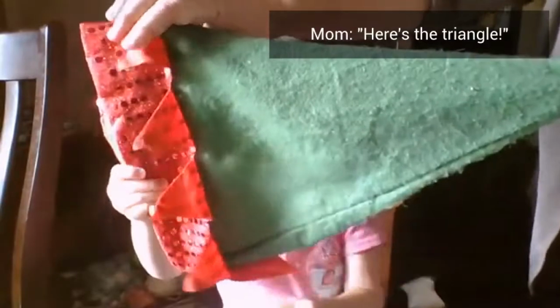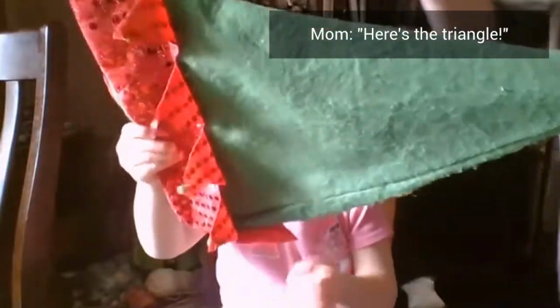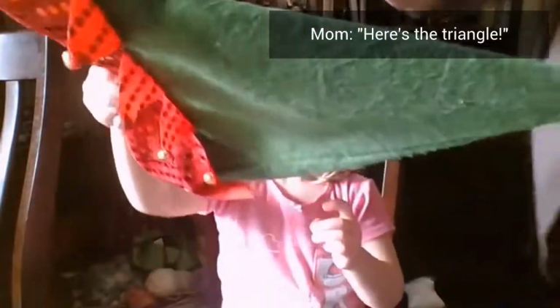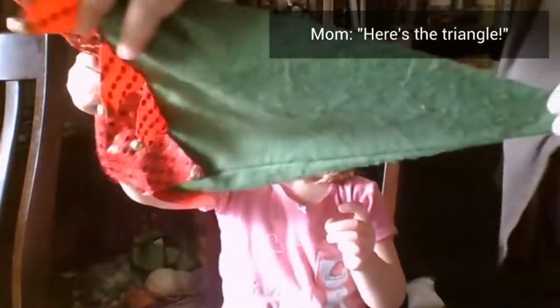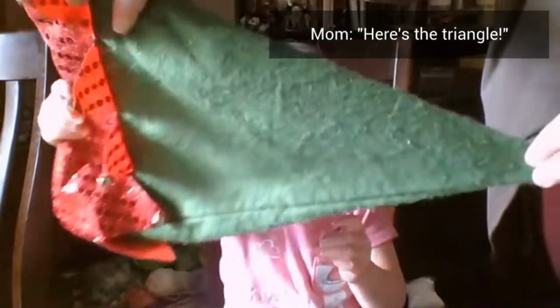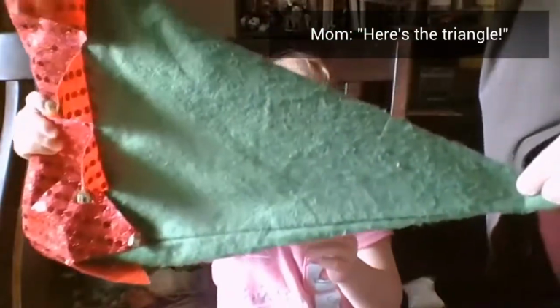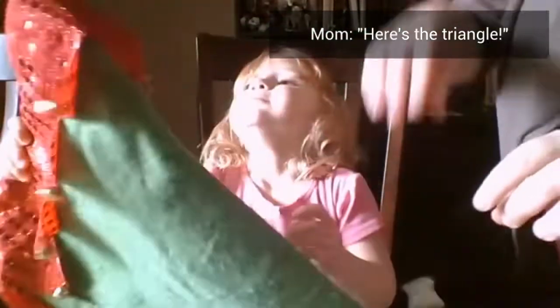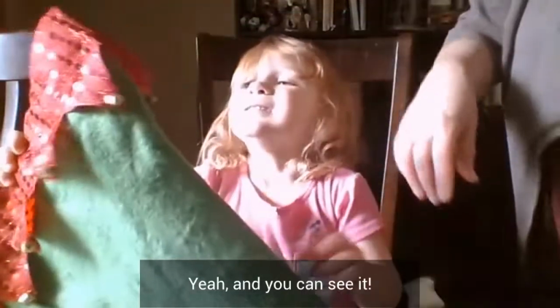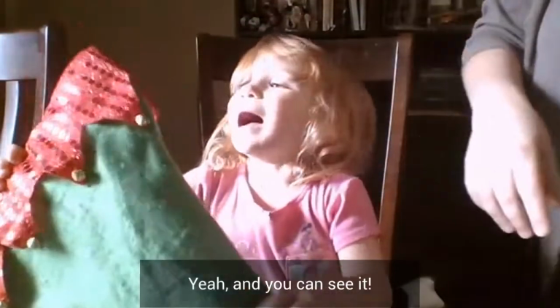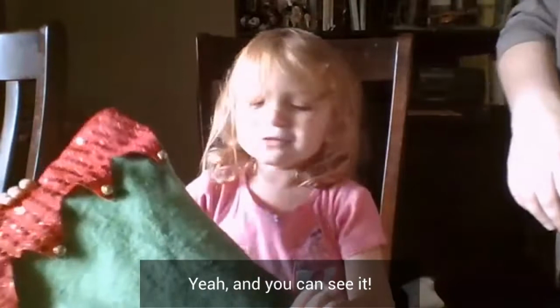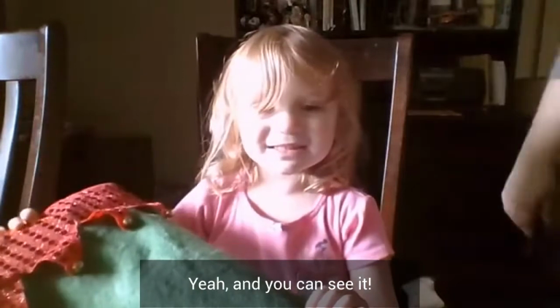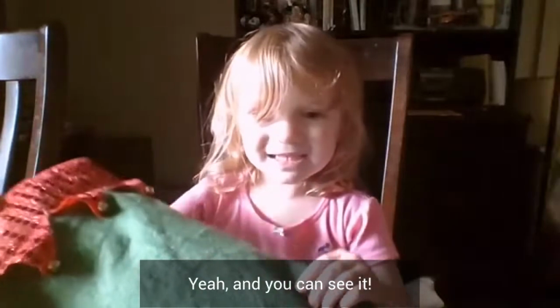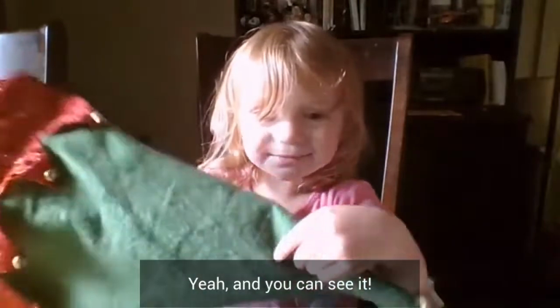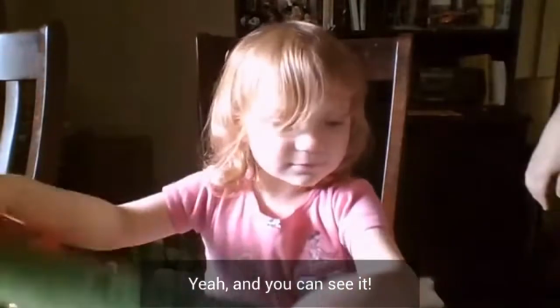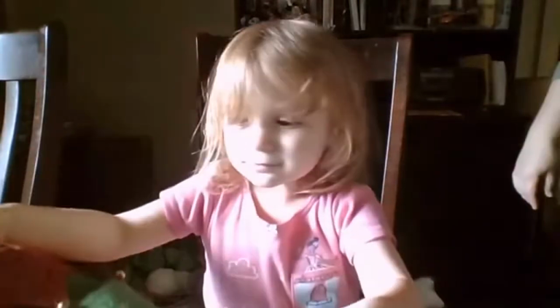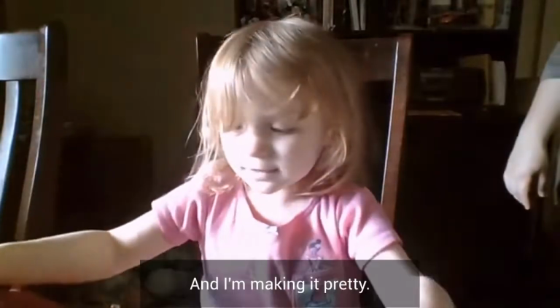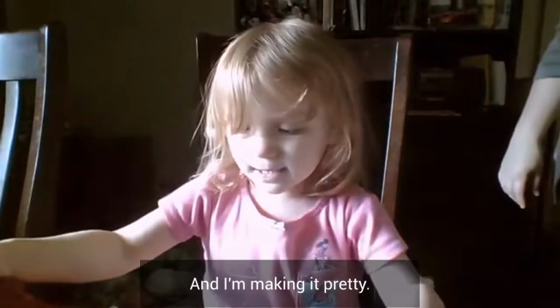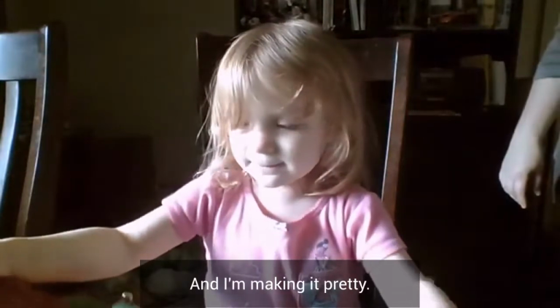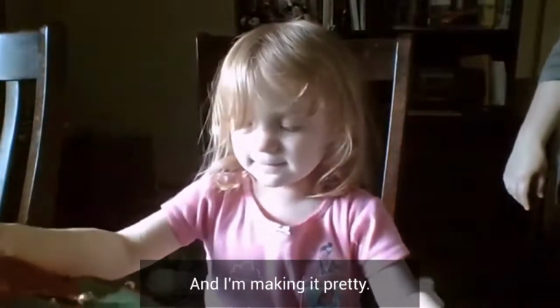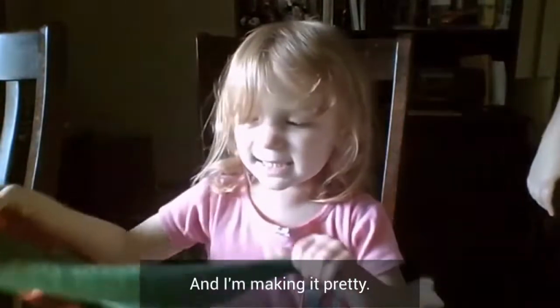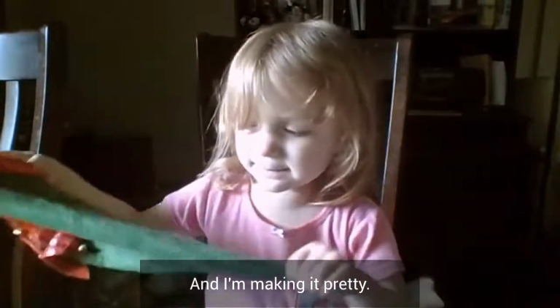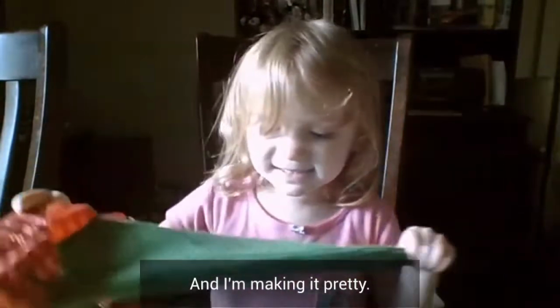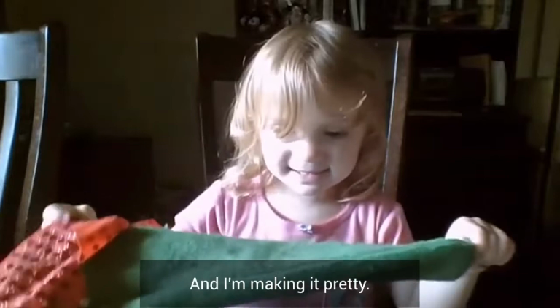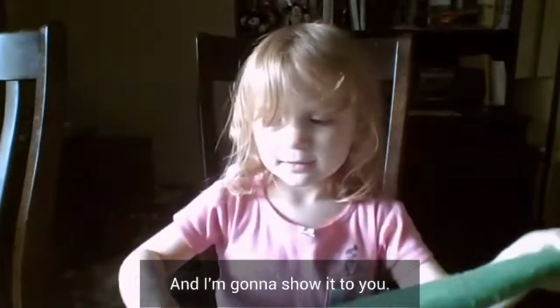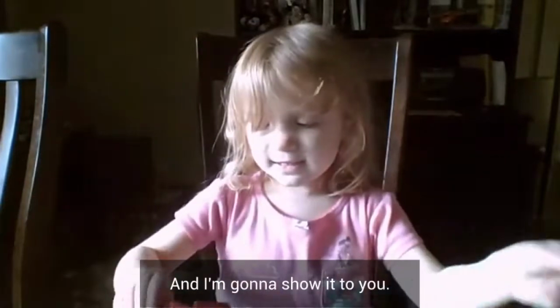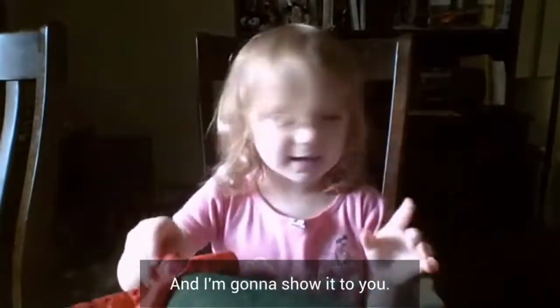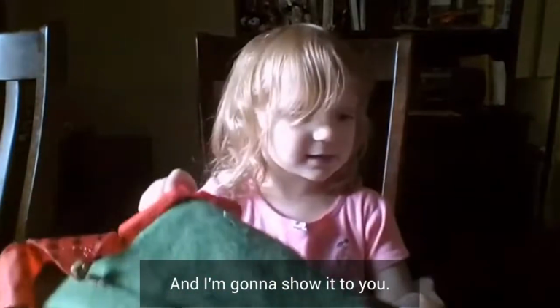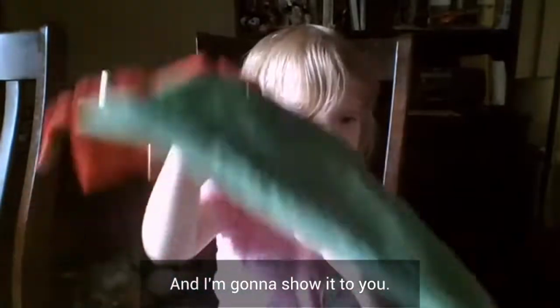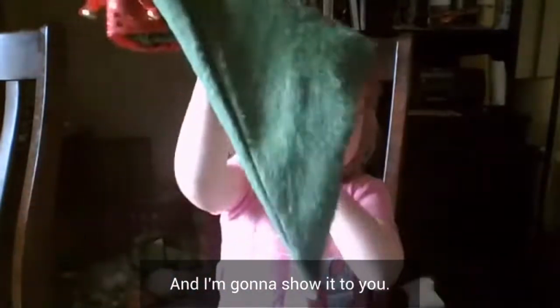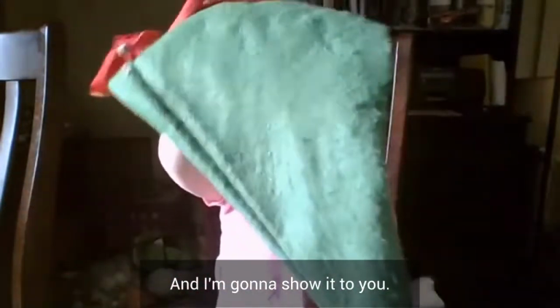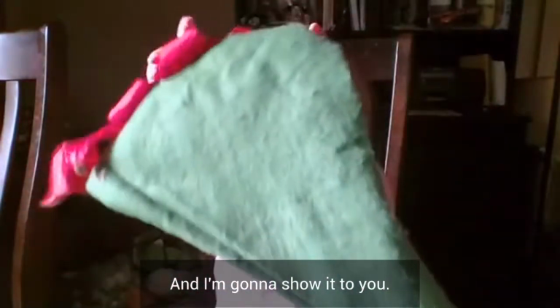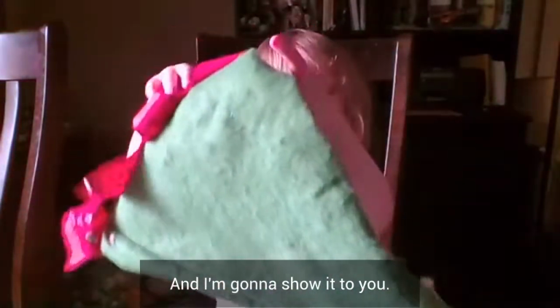Here's the triangle. Yeah, you can see it. I'm making it easy. And I'm going to tell it to you.